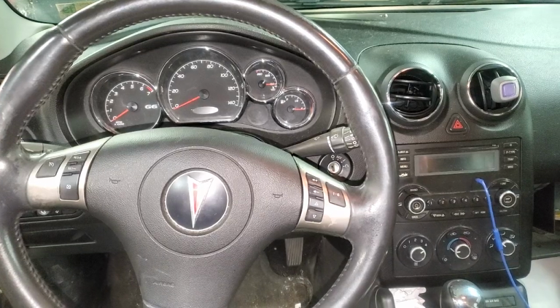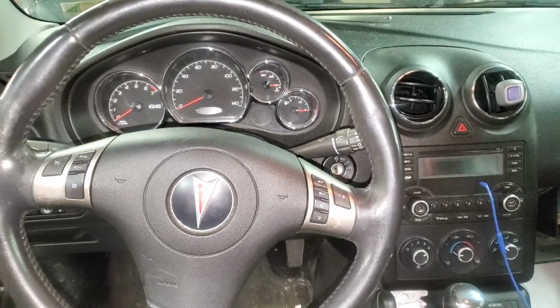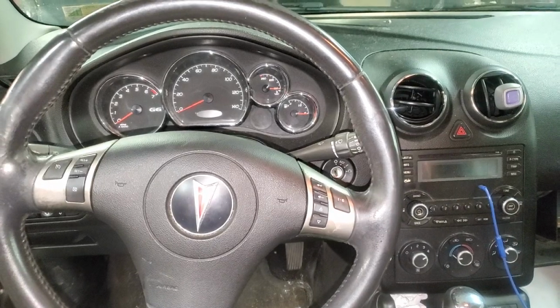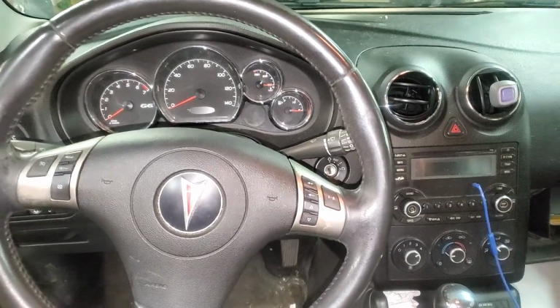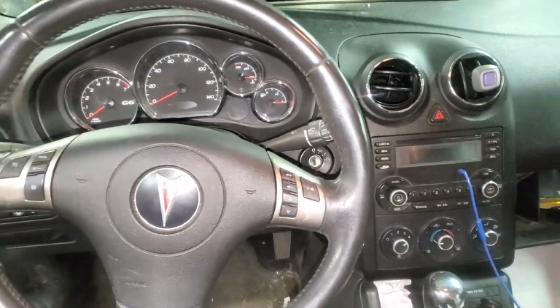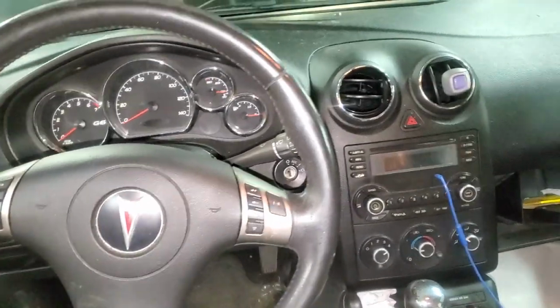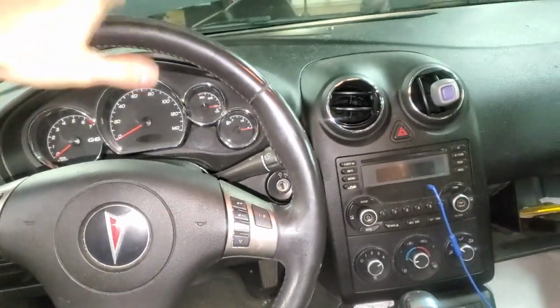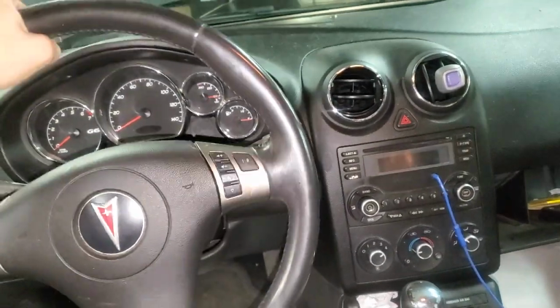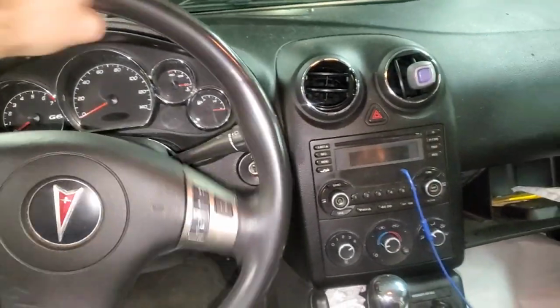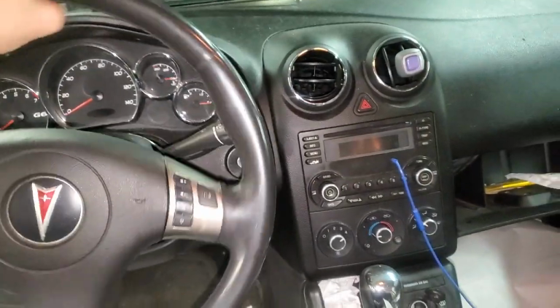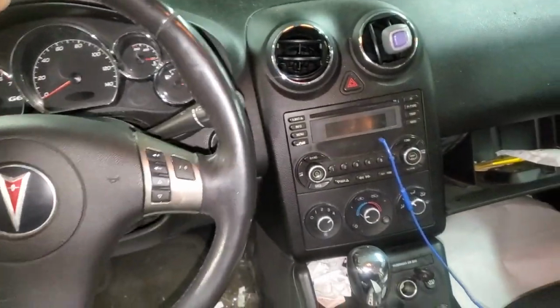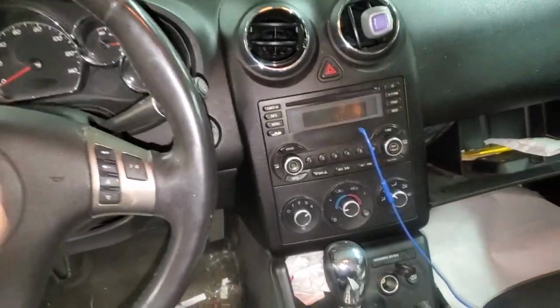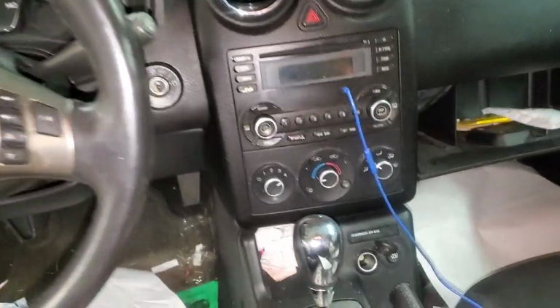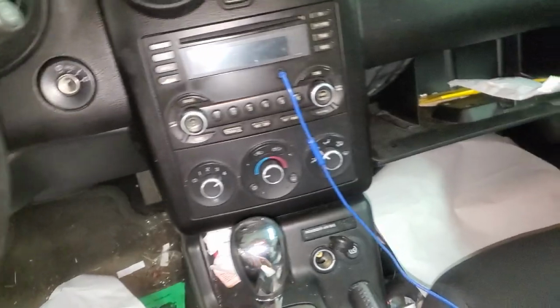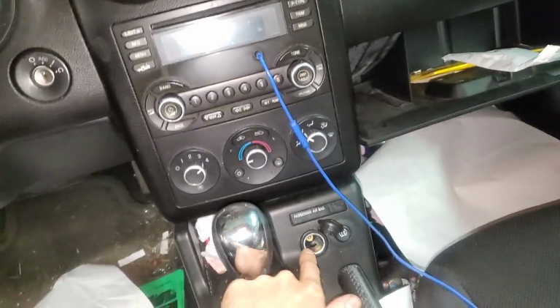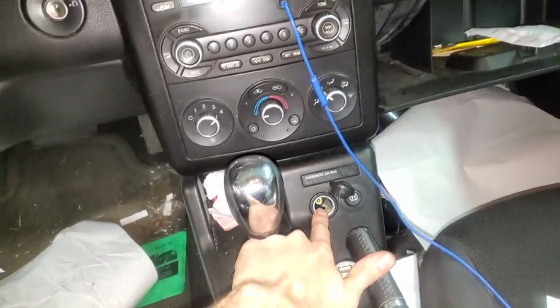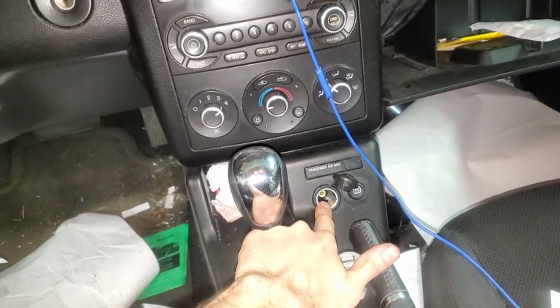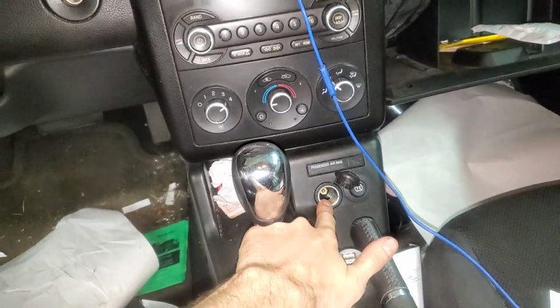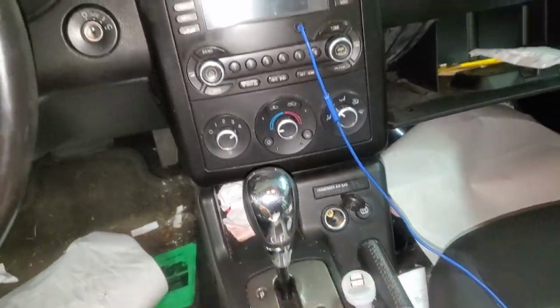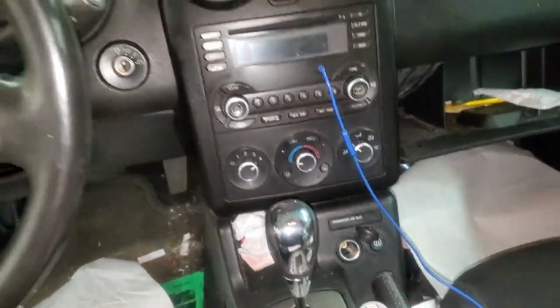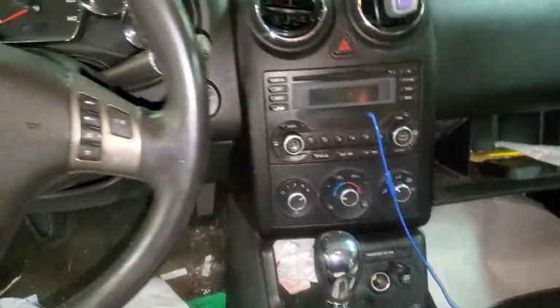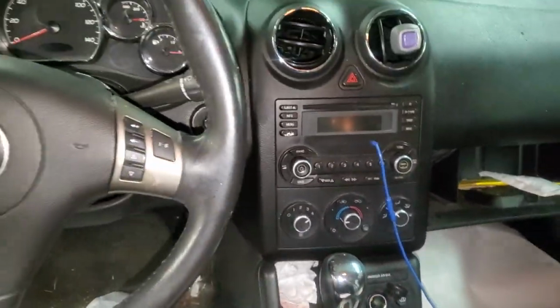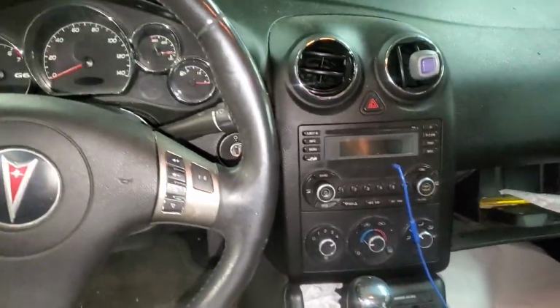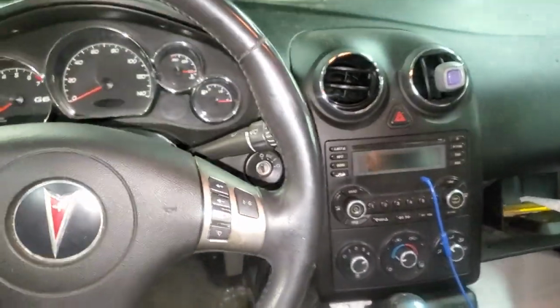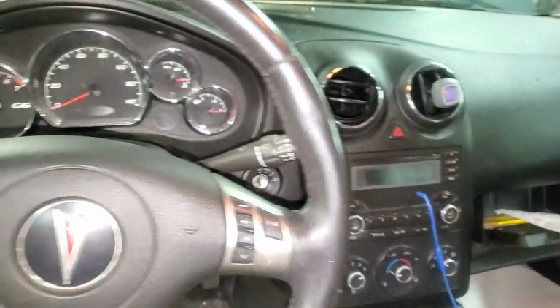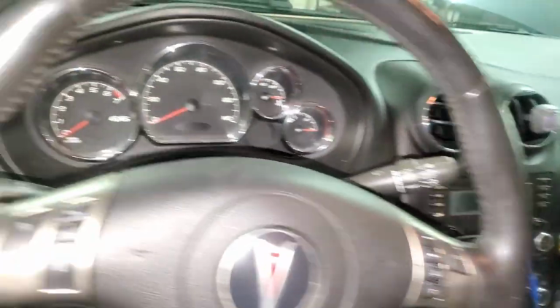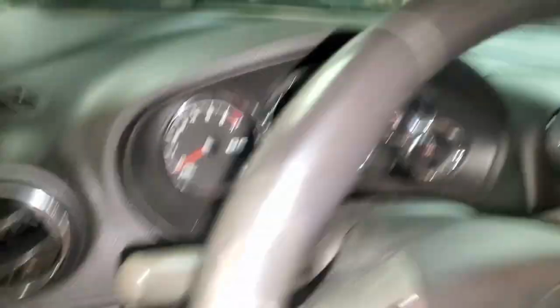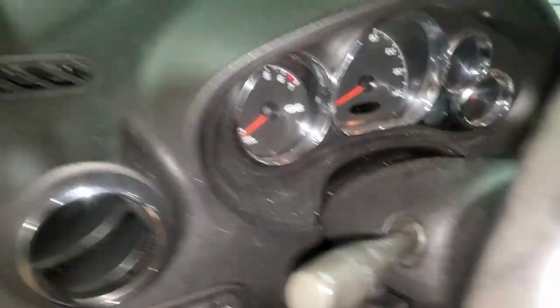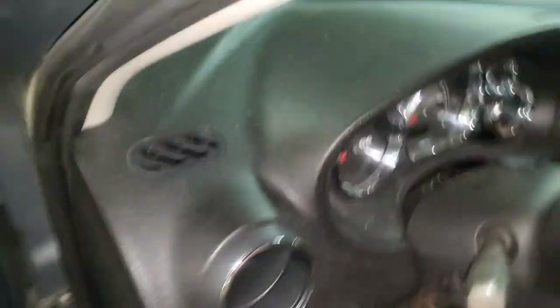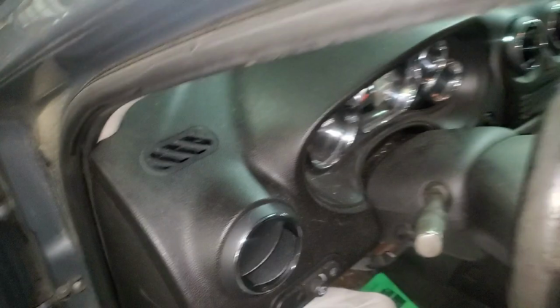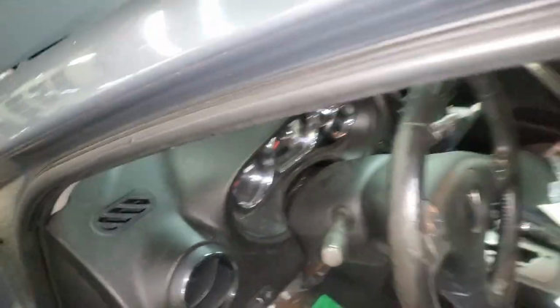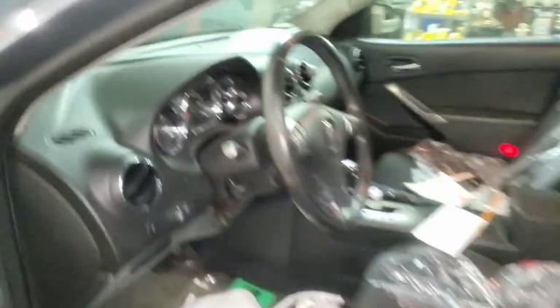What's going on fellas? I've got a 2009 Pontiac G6 and I'm going to use it to point out to you the location of the fuse for the cigarette lighter, aka the auxiliary power point.